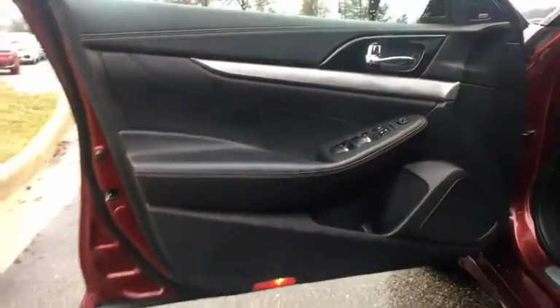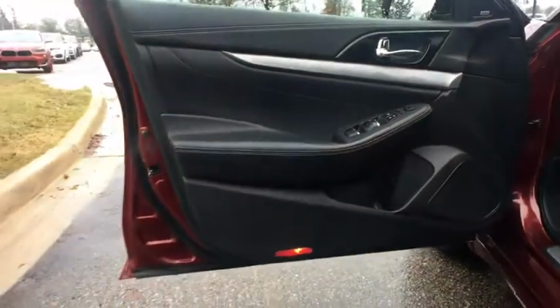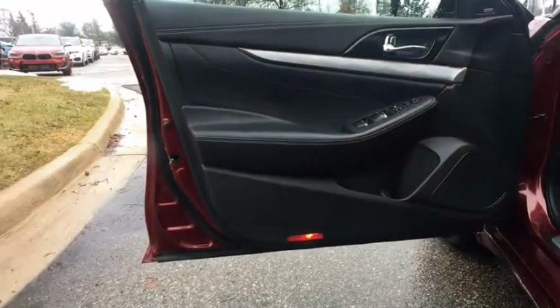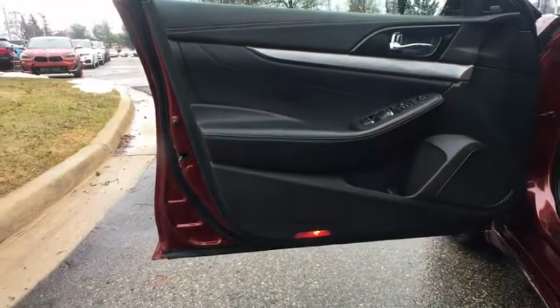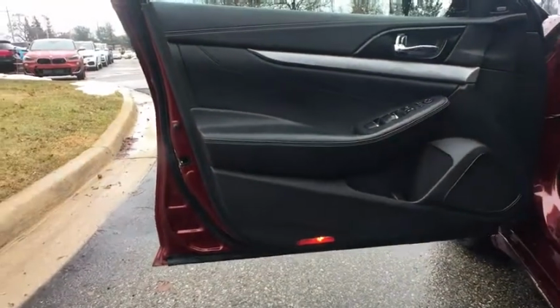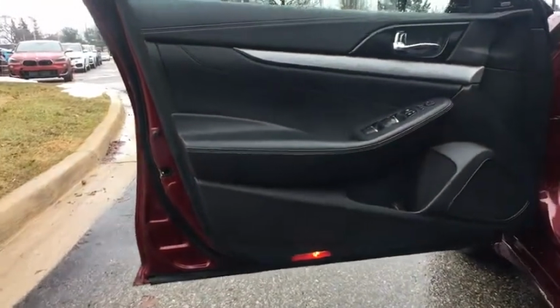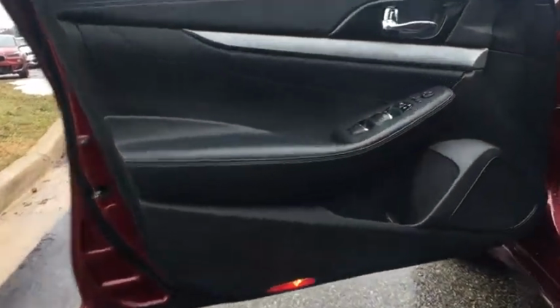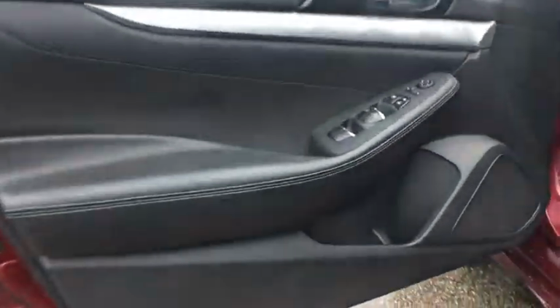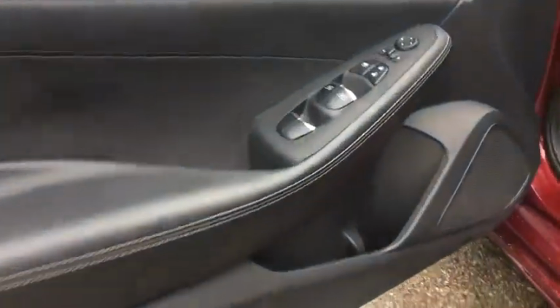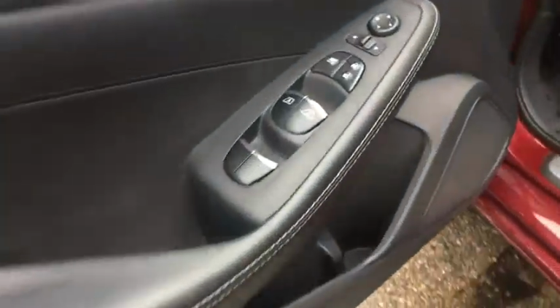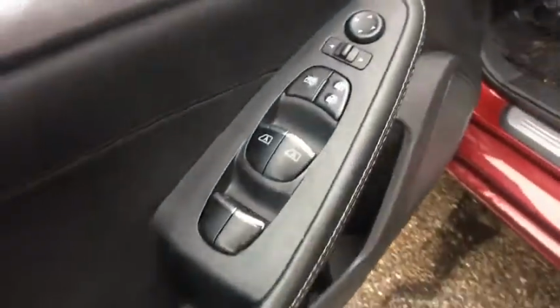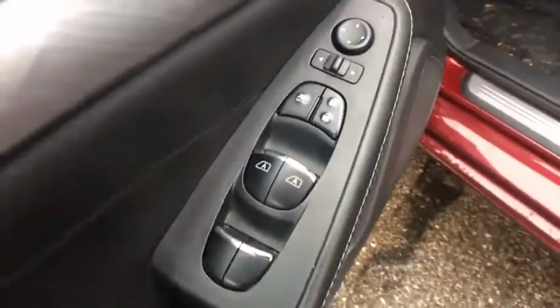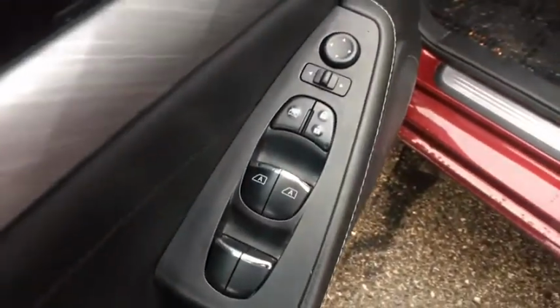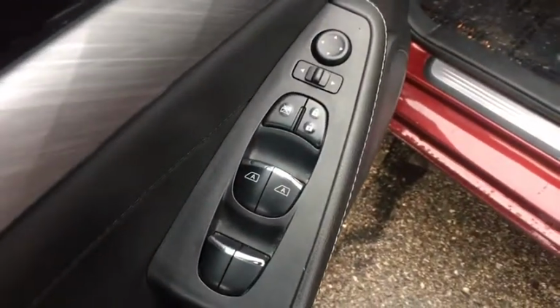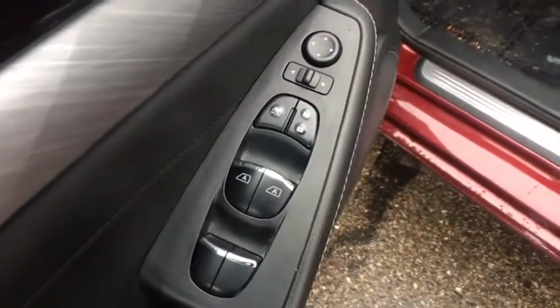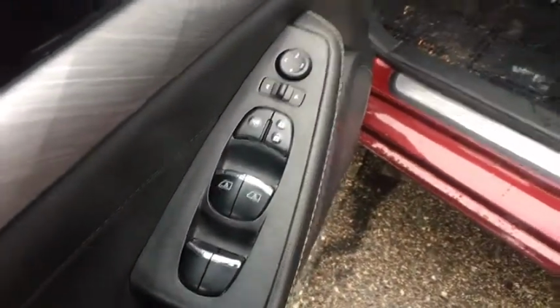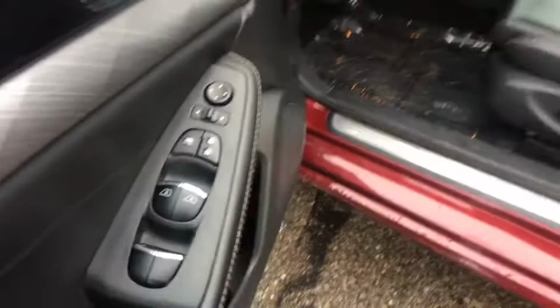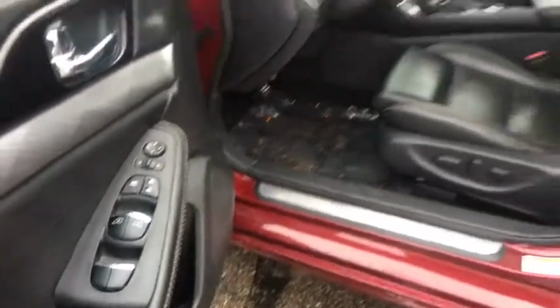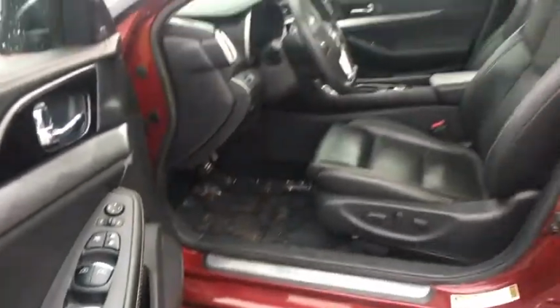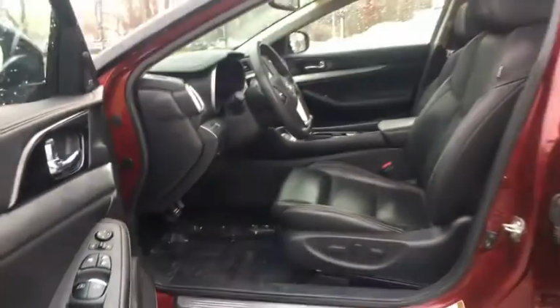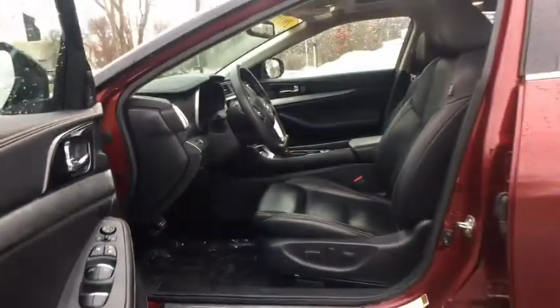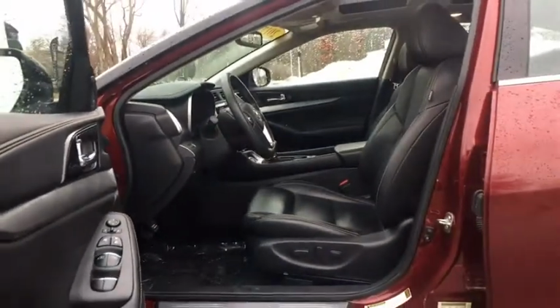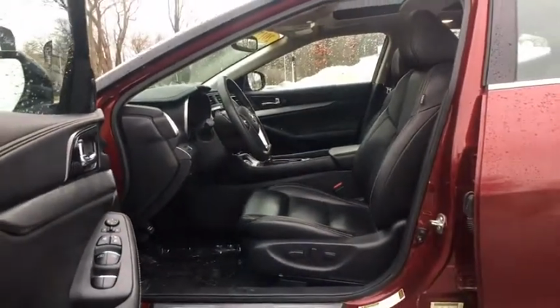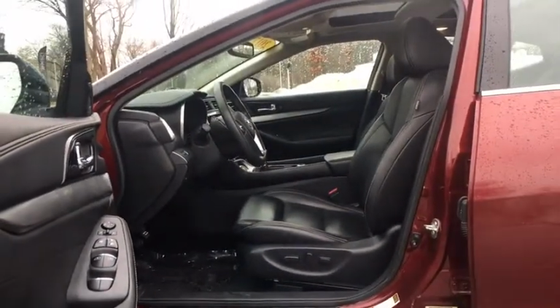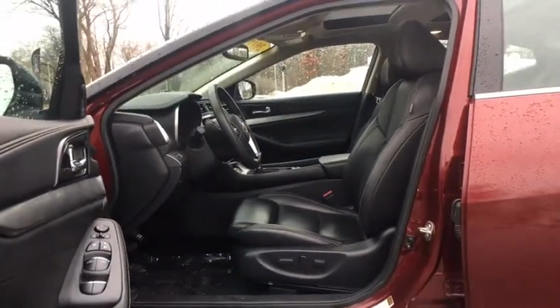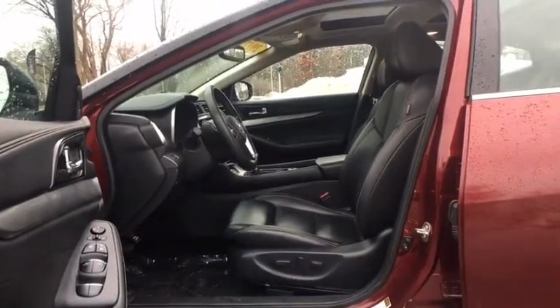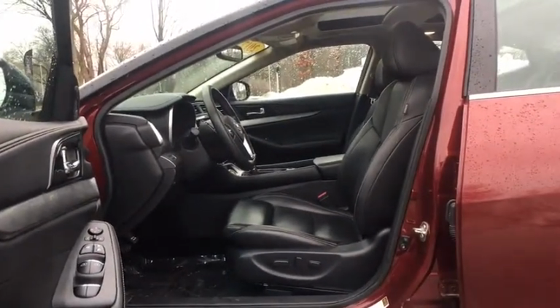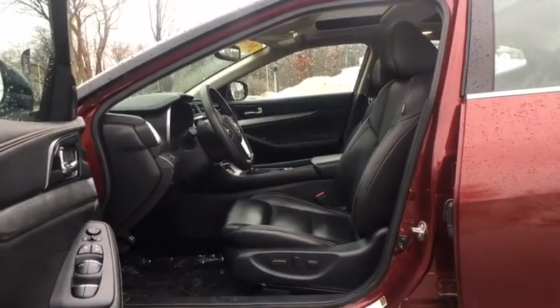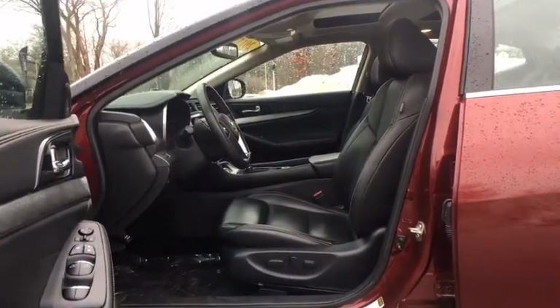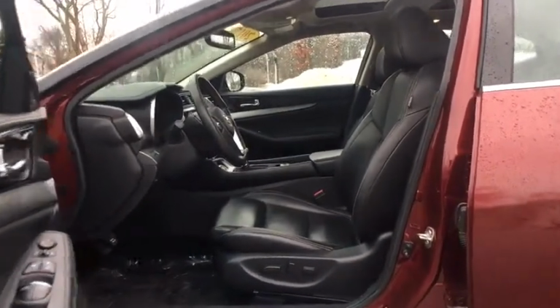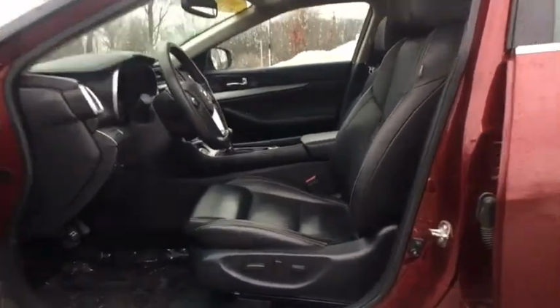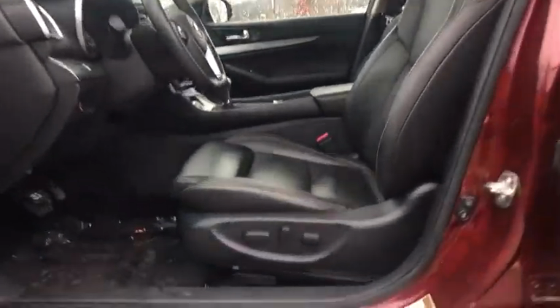Bluetooth, power steering, adjustable steering wheel, aluminum wheels, auto-dimming rear view mirror, keyless start, four-wheel disc brakes, cruise control, universal garage door opener.